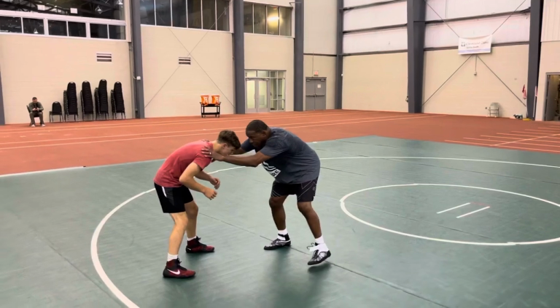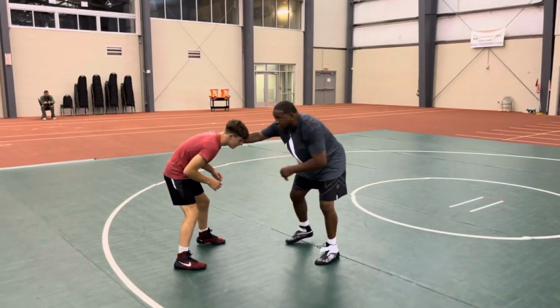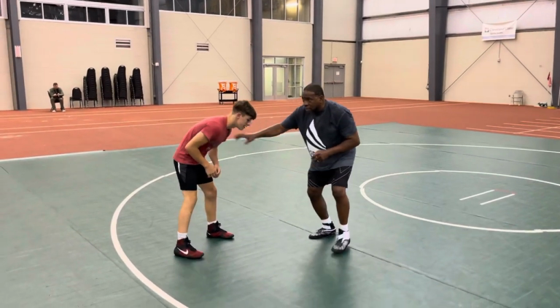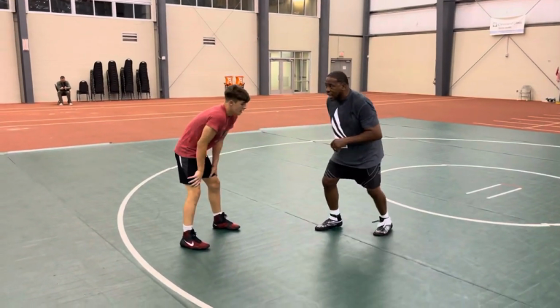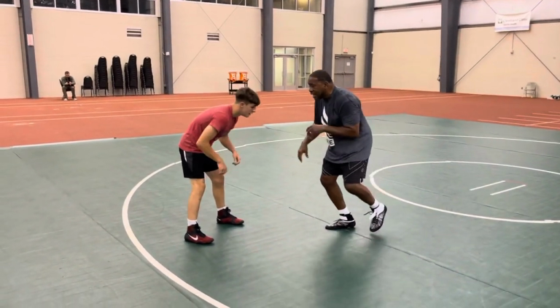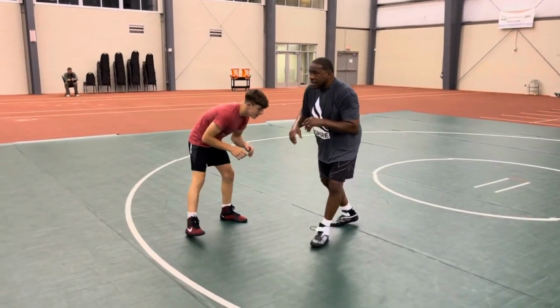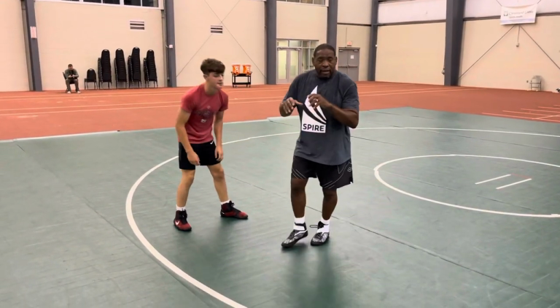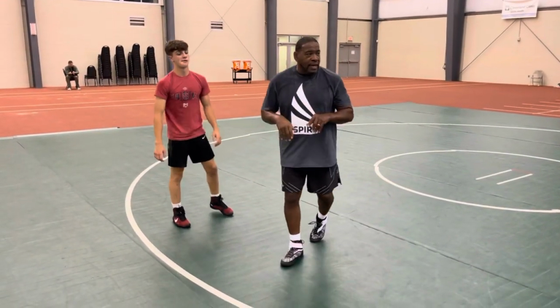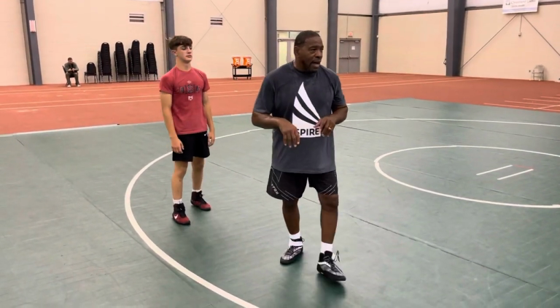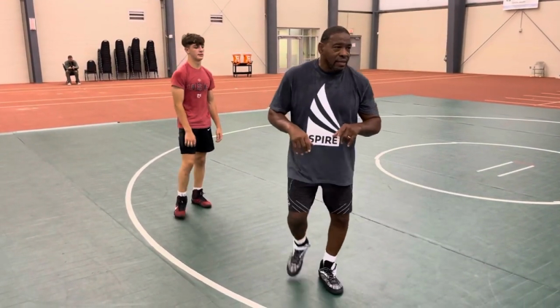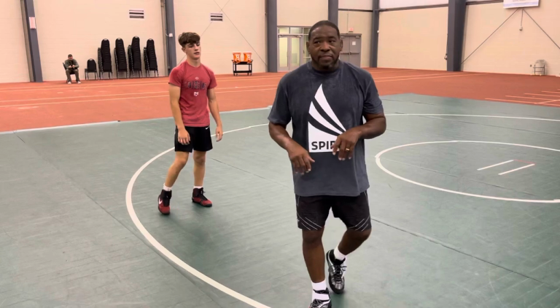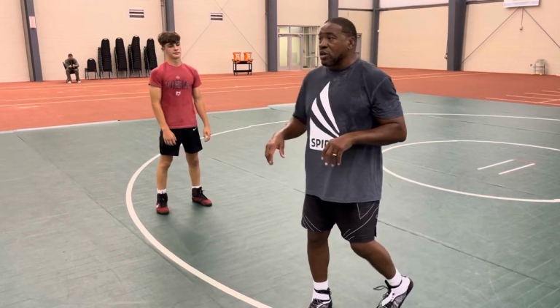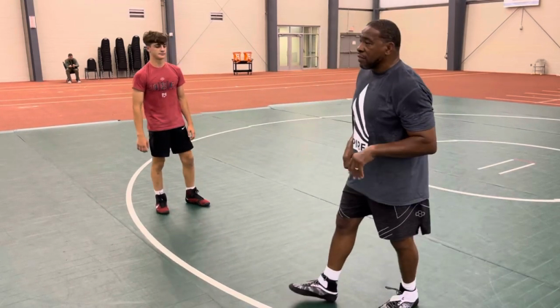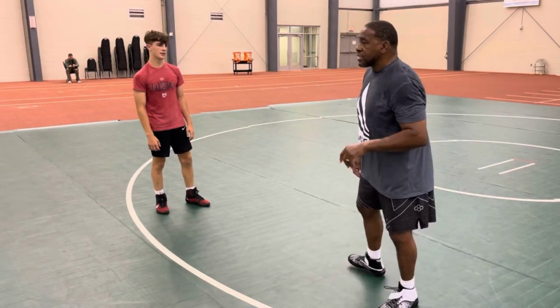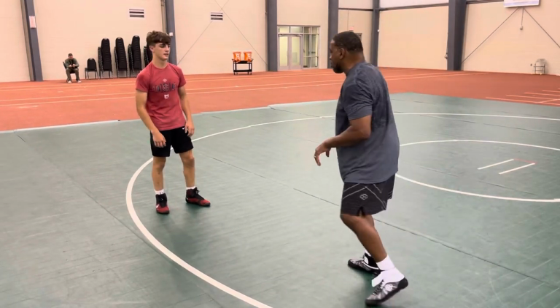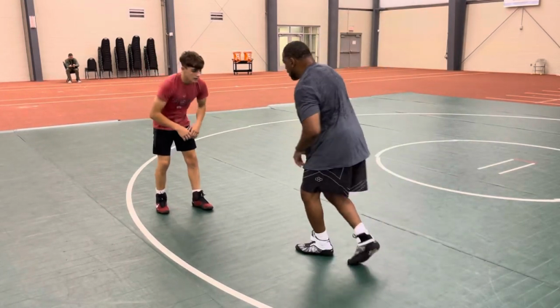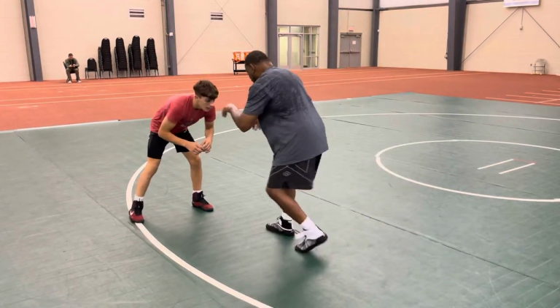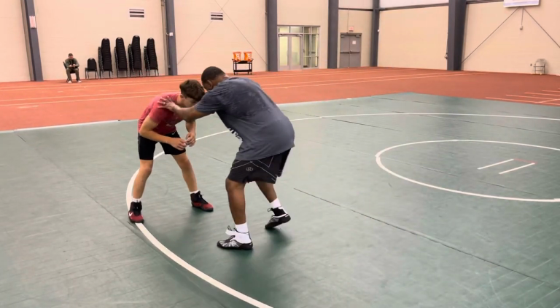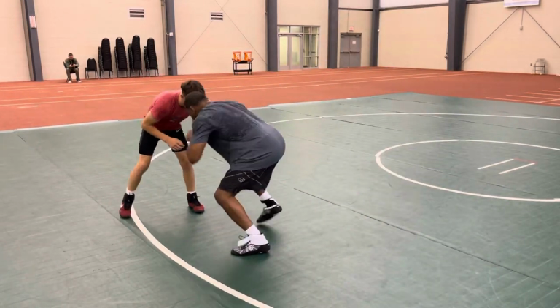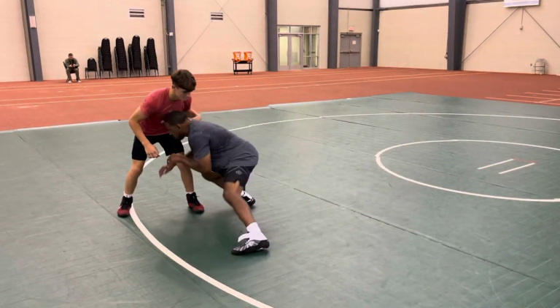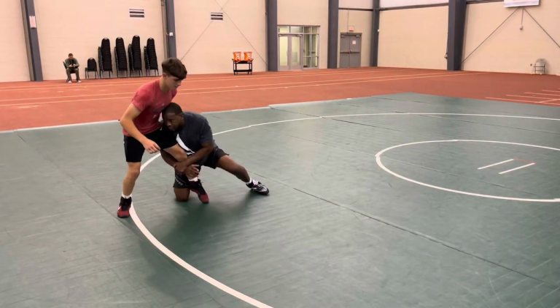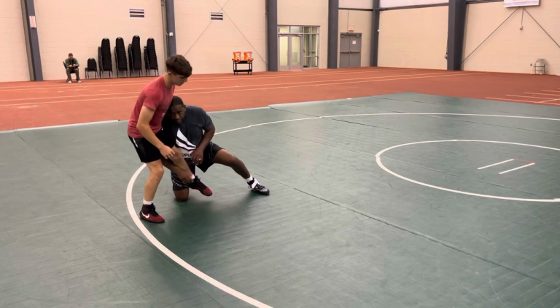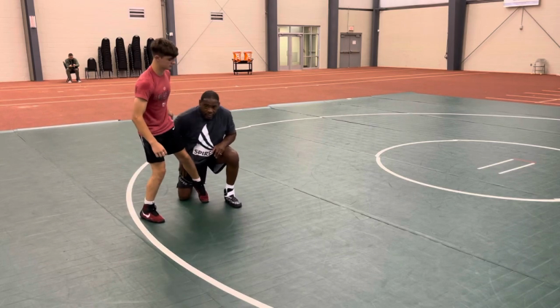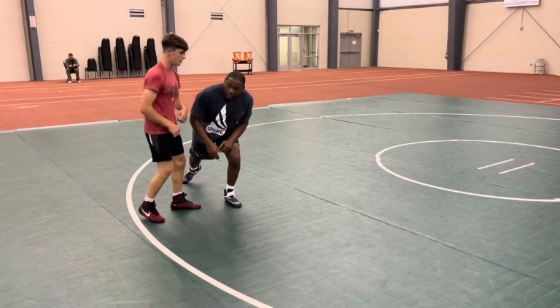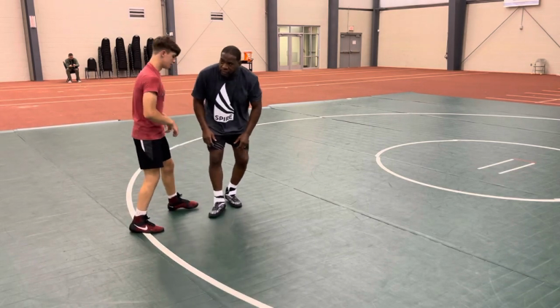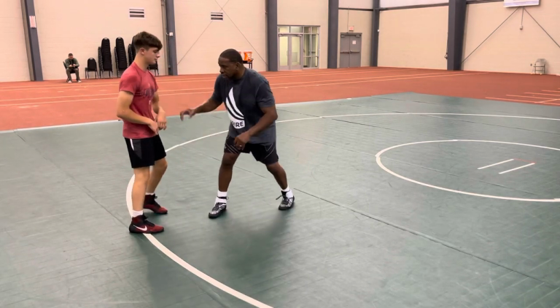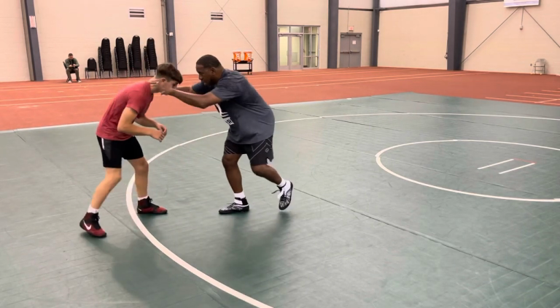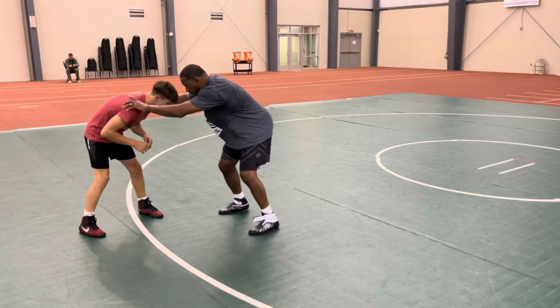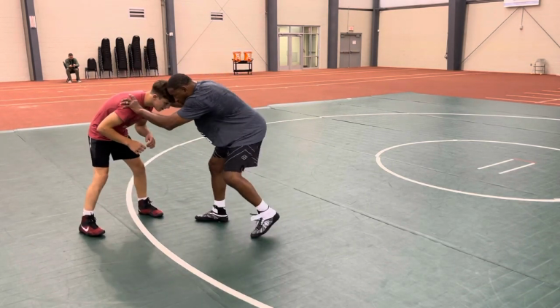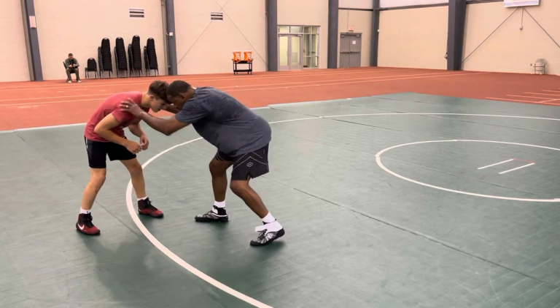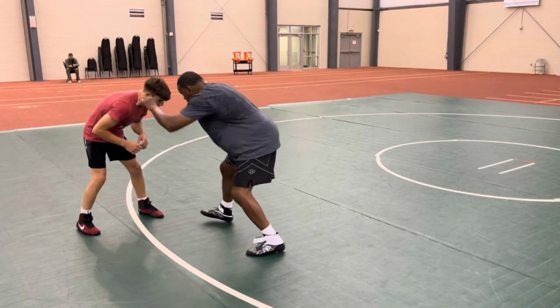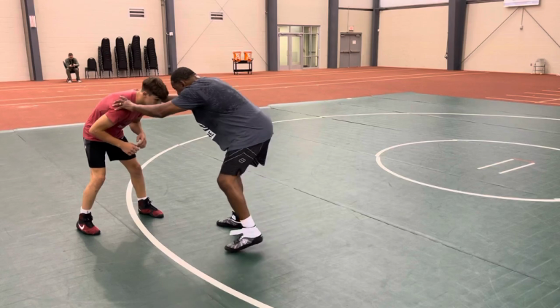Coming off my collar tie, bringing my elbows back to my body. And as I bring my elbows back, I'm level changing. So I'm here, and all I'm doing is coming off the shoulders, level changing.